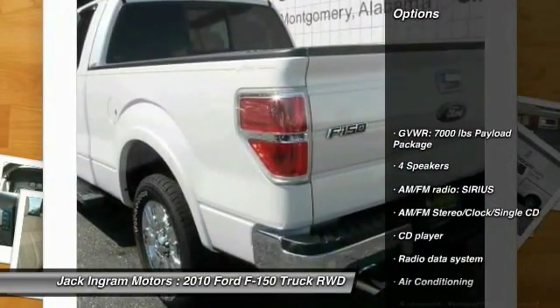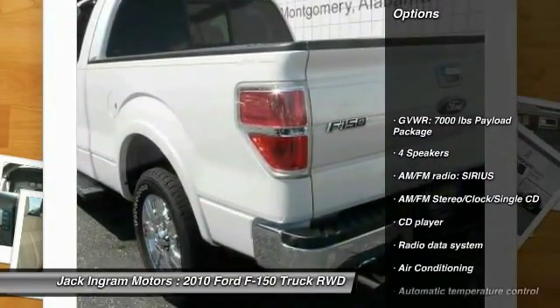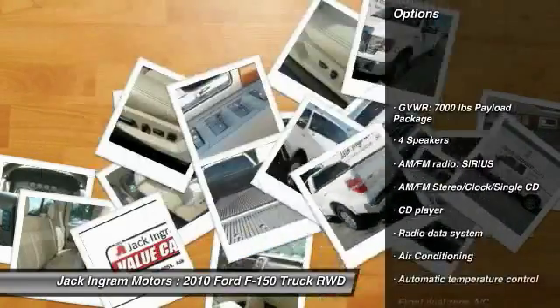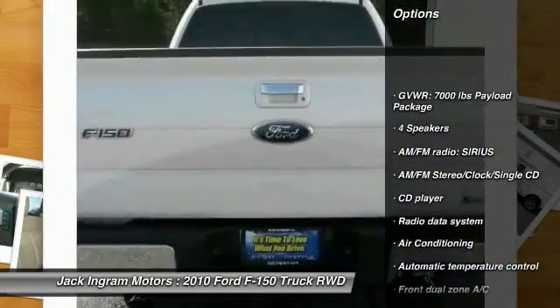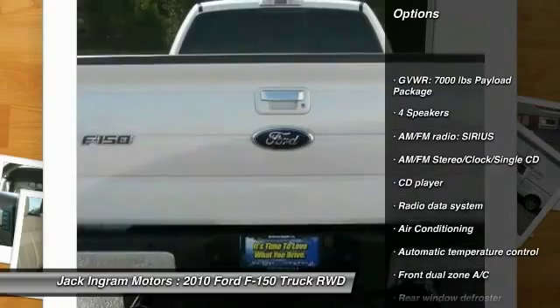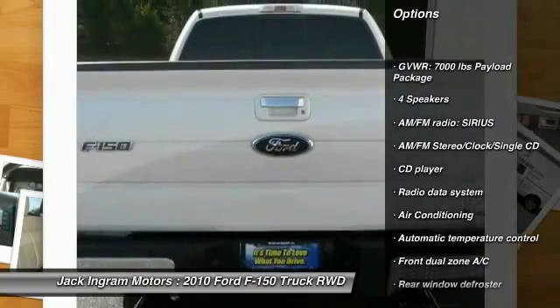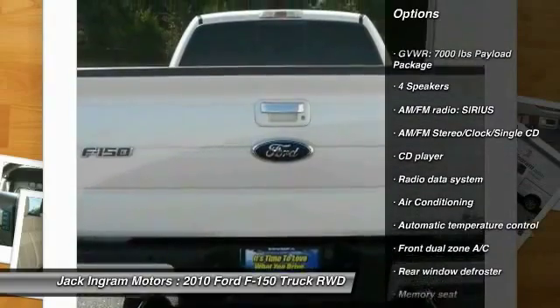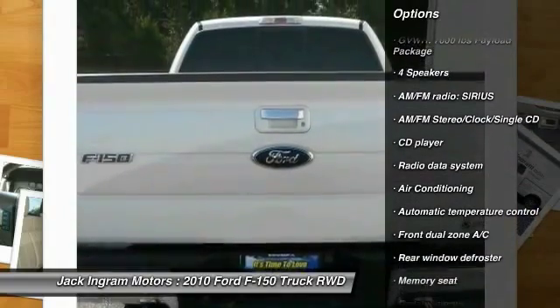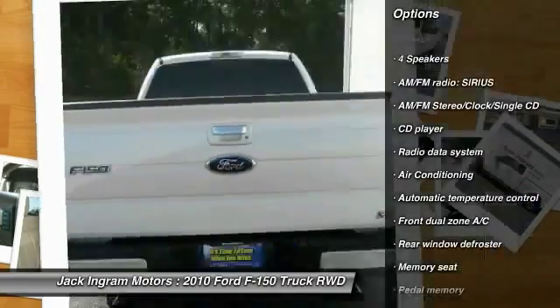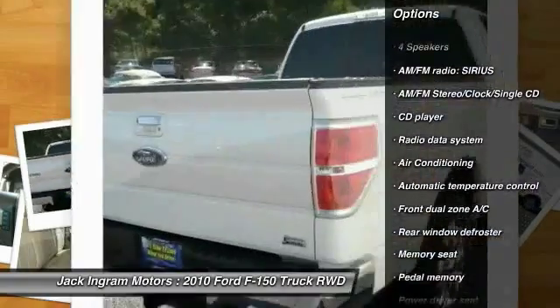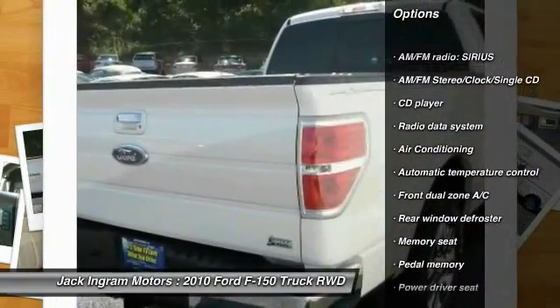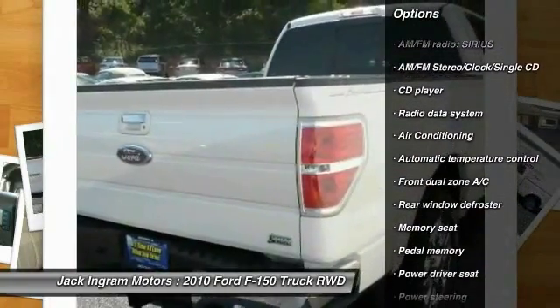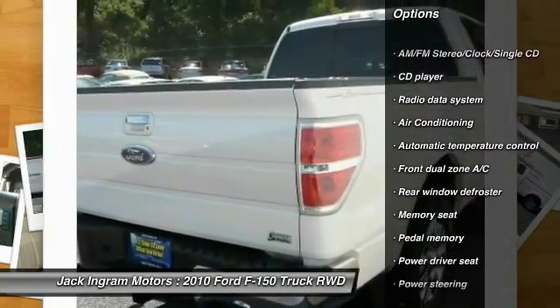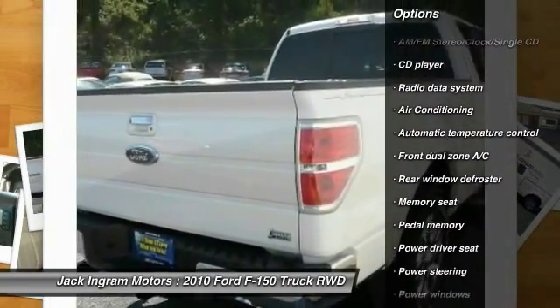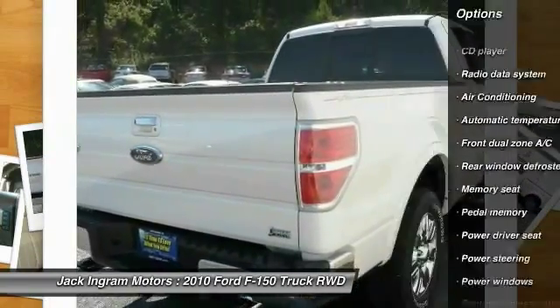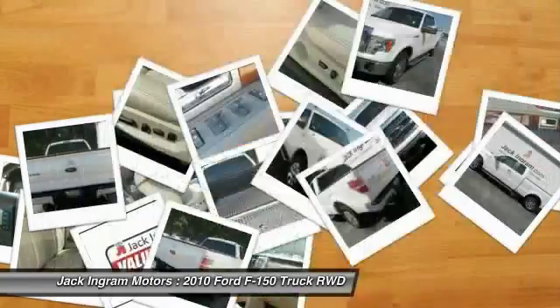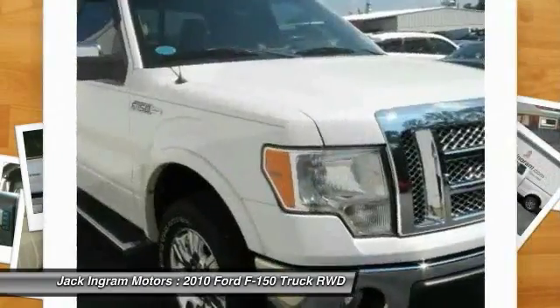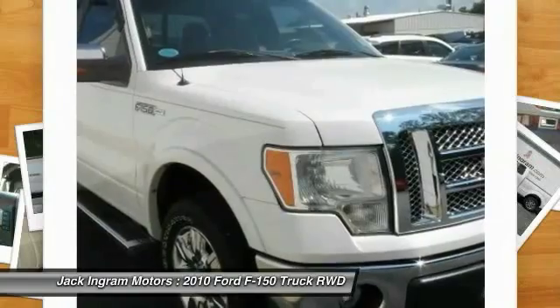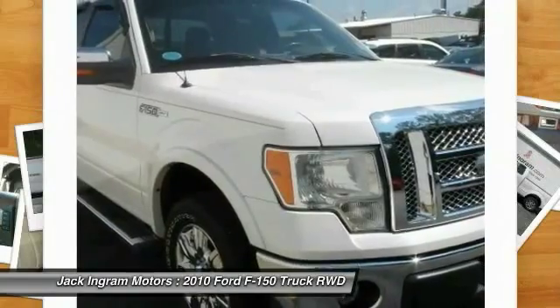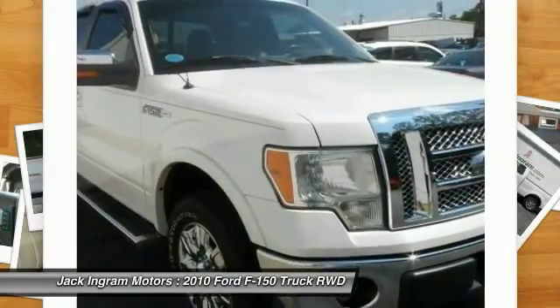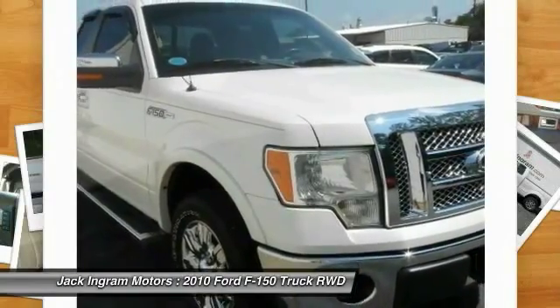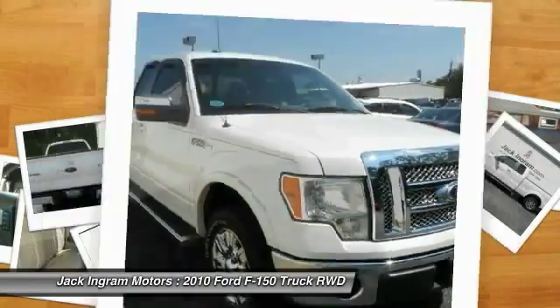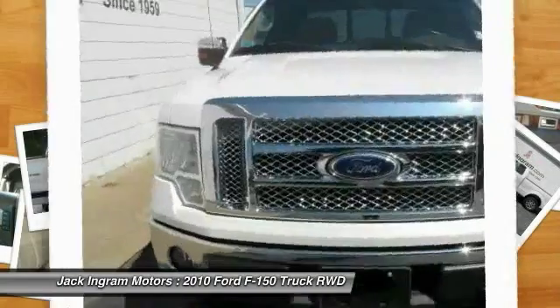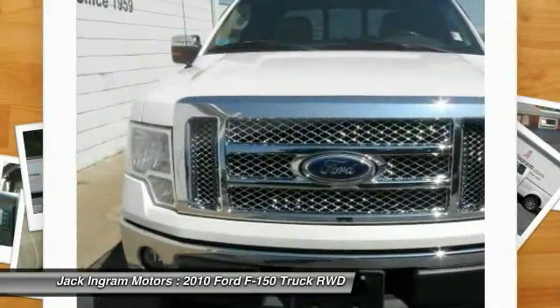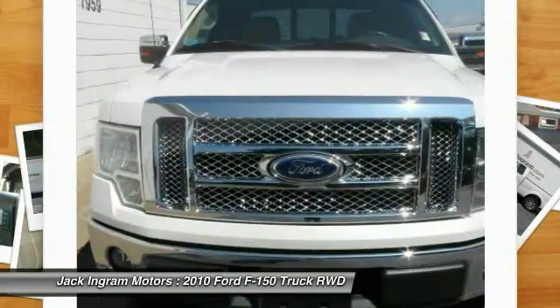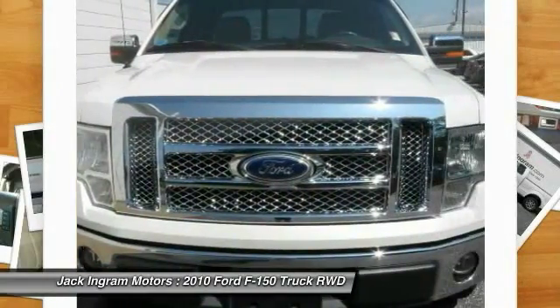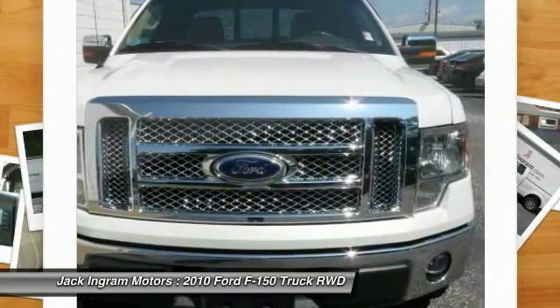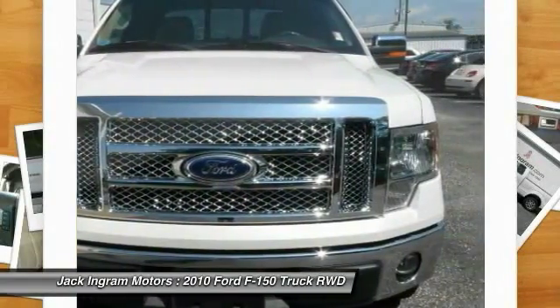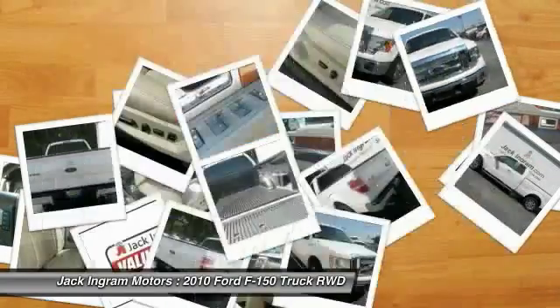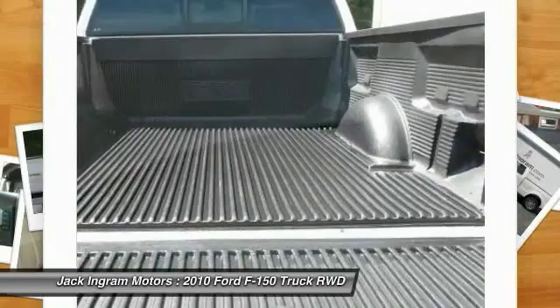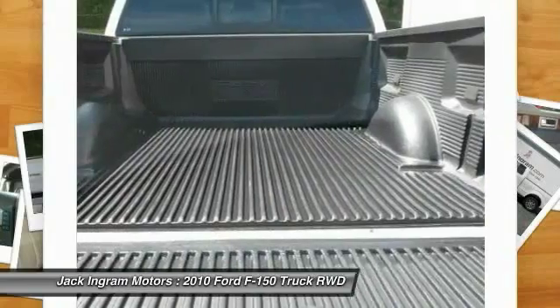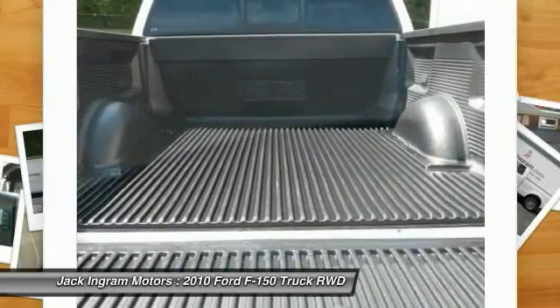traction control, dual airbags, leather-wrapped steering wheel, power steering, air conditioning, front four-wheel disc brakes, center armrest, AM FM CD player with six speakers, power windows.